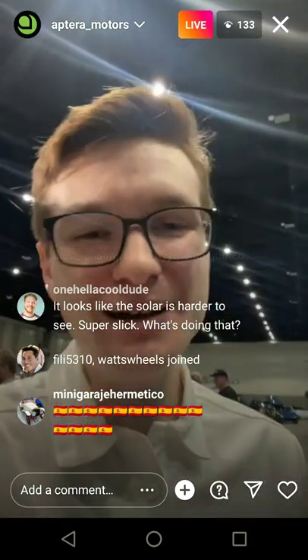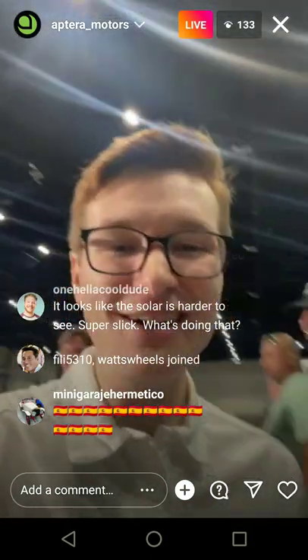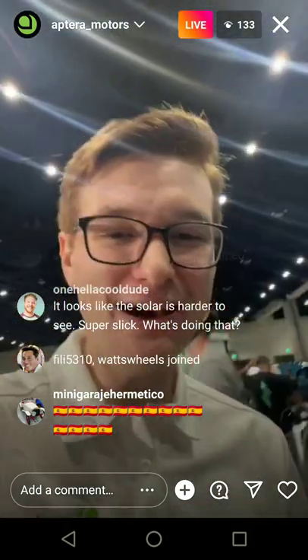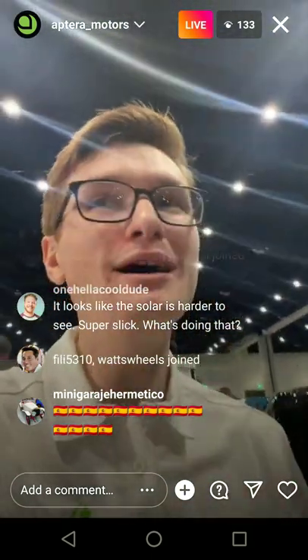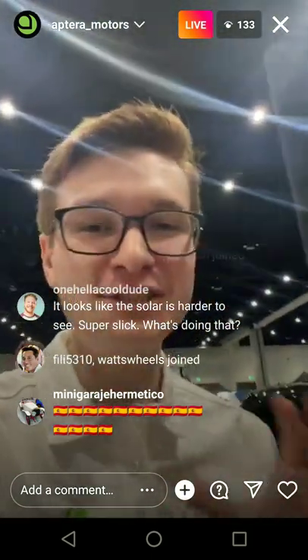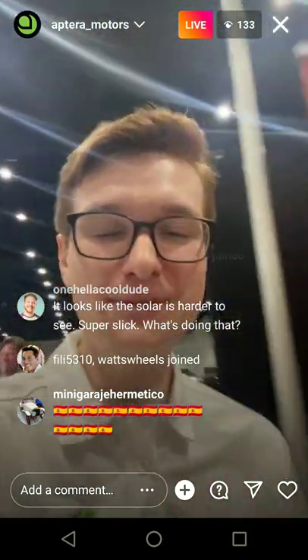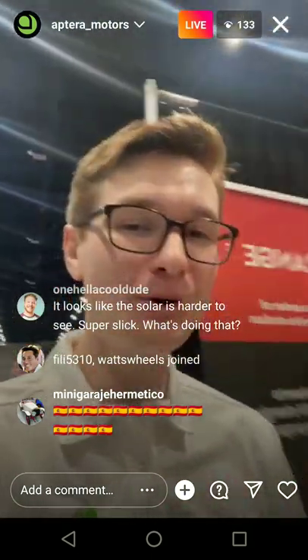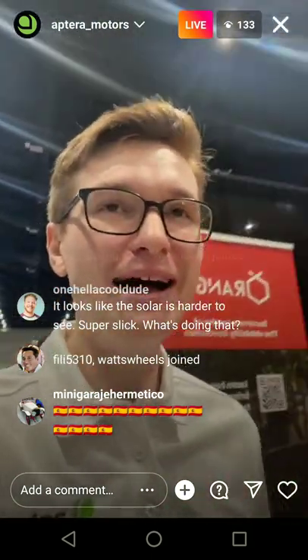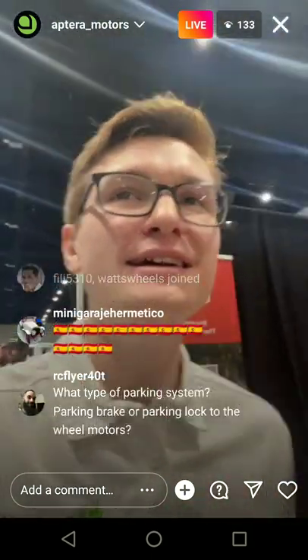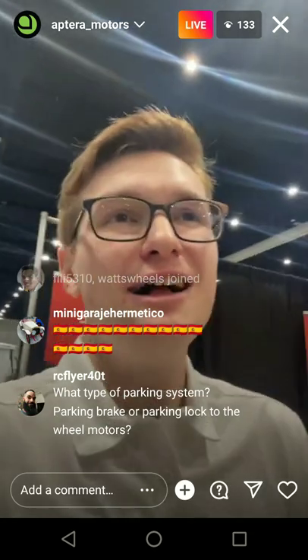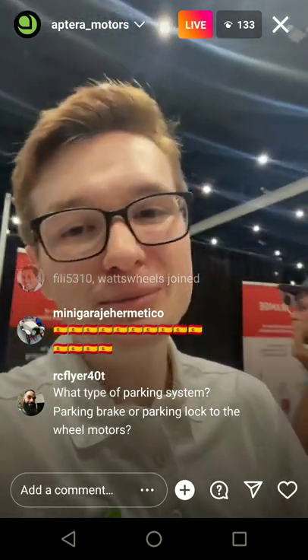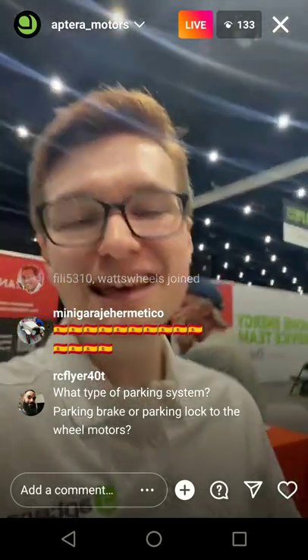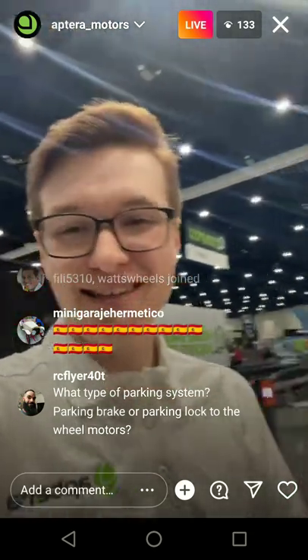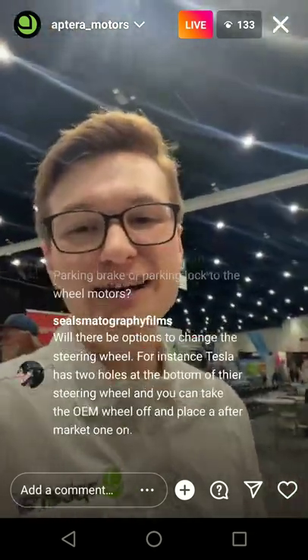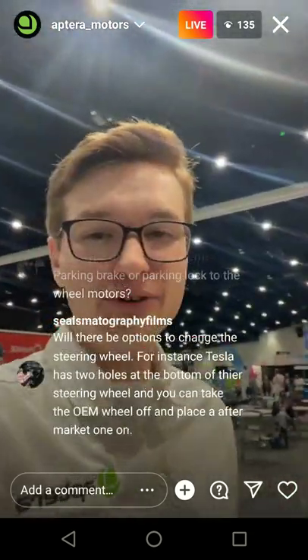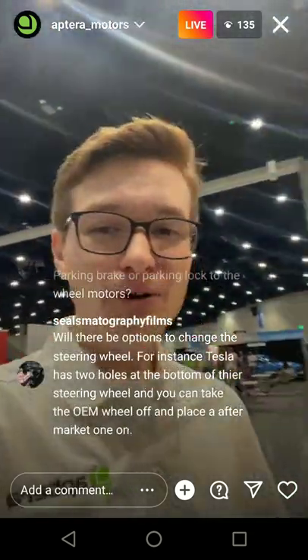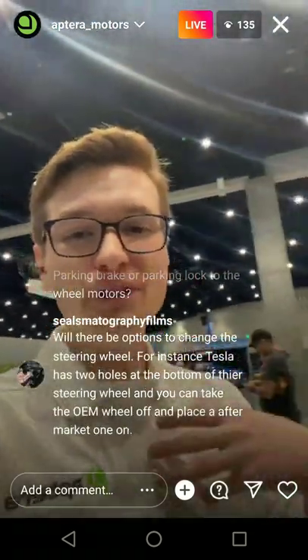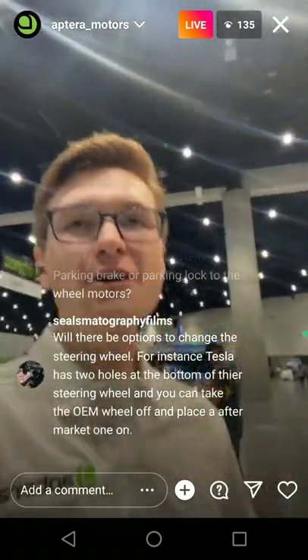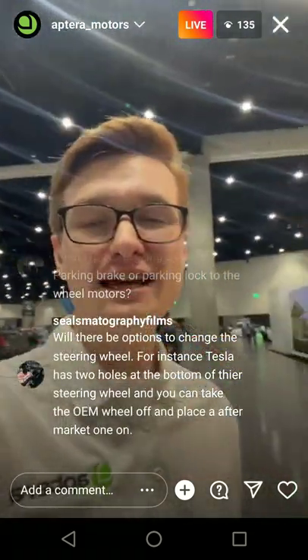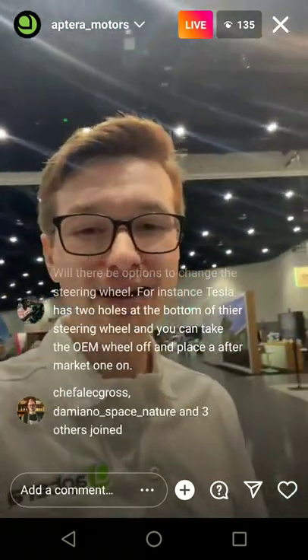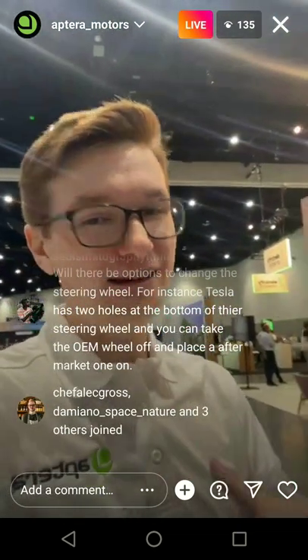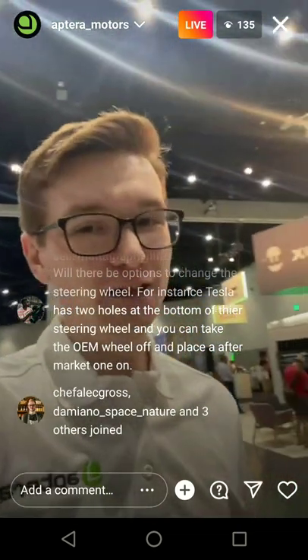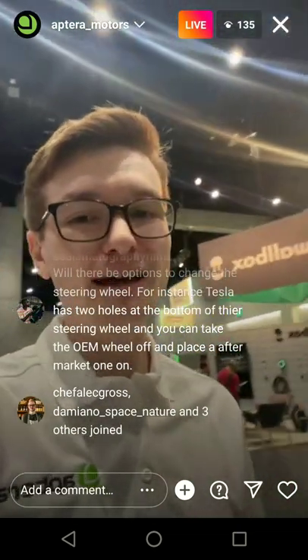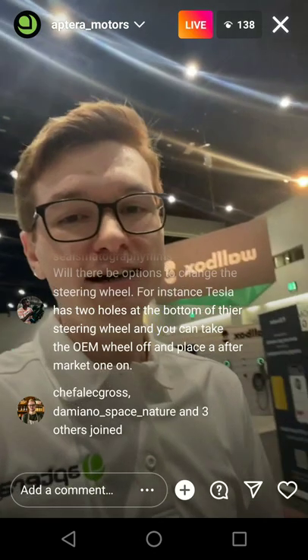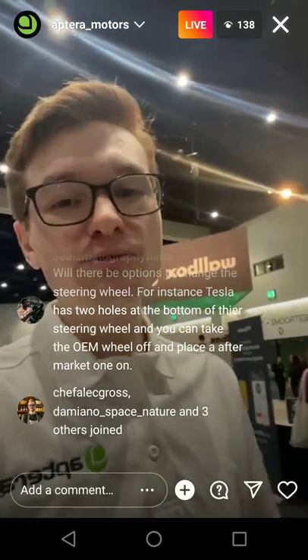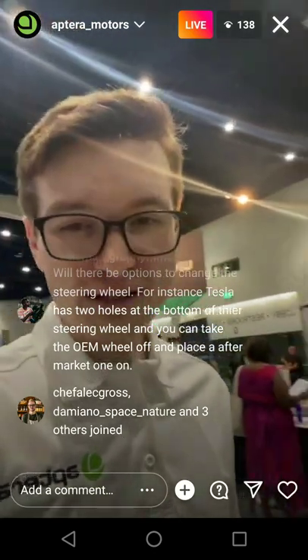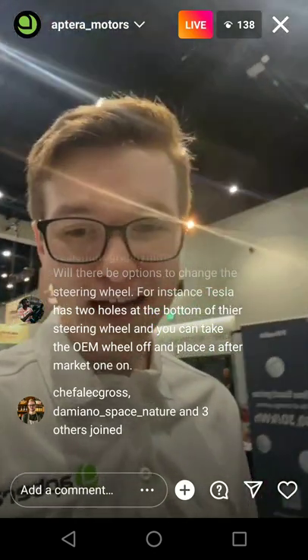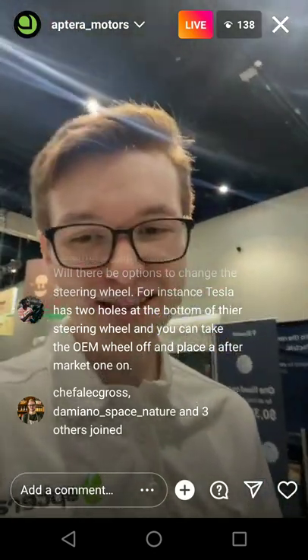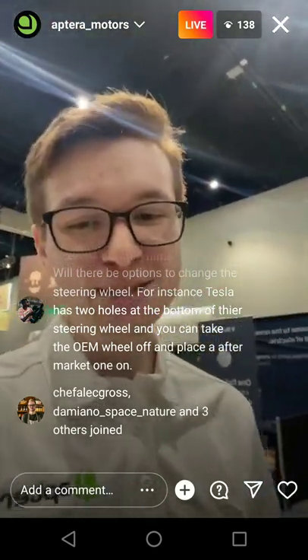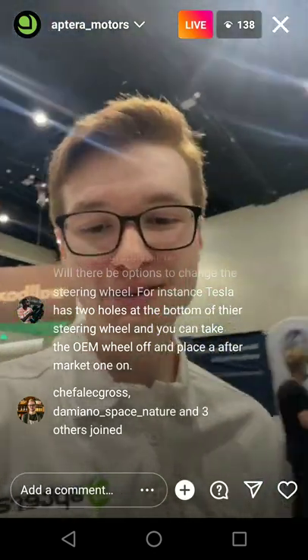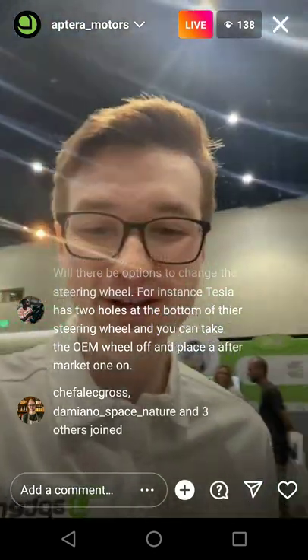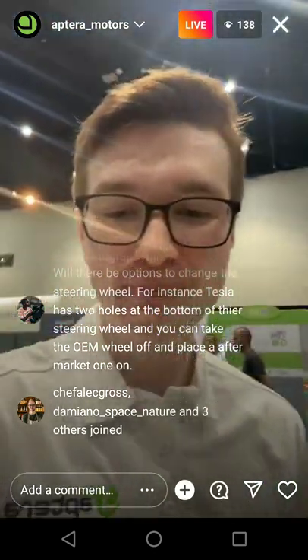Of course it'll come to Europe — we're wanting to ship Aptera worldwide. We're going to begin by delivering local, close to home in San Diego and then in California, spanning past the rest of the US, then the rest of the world including Europe.